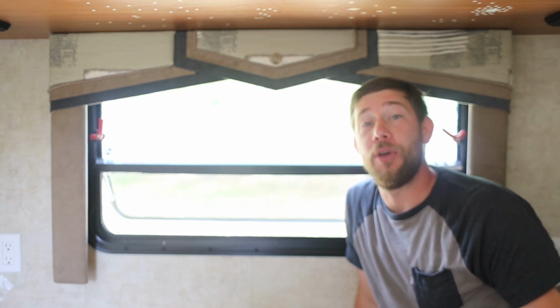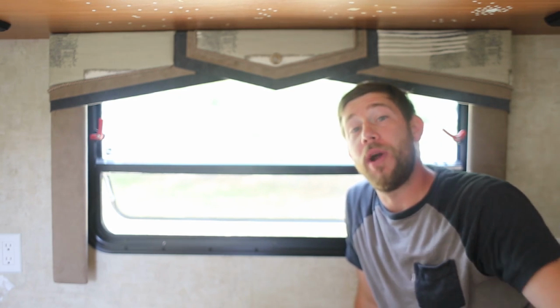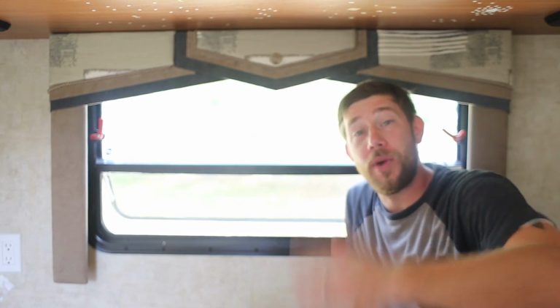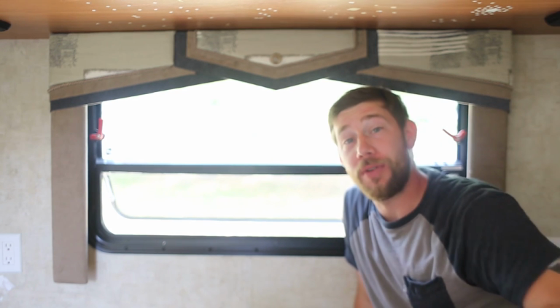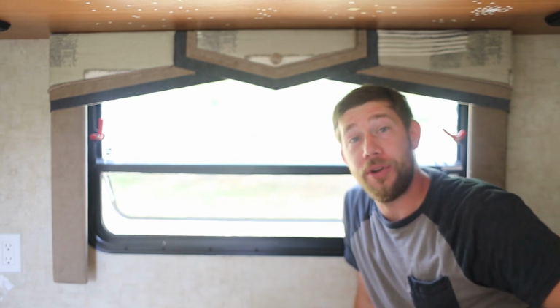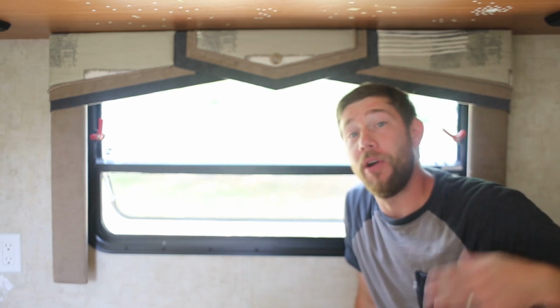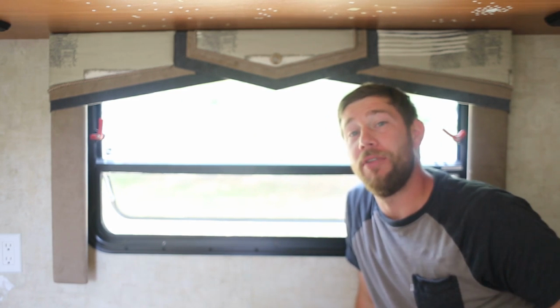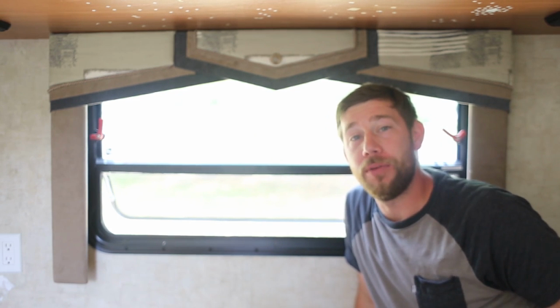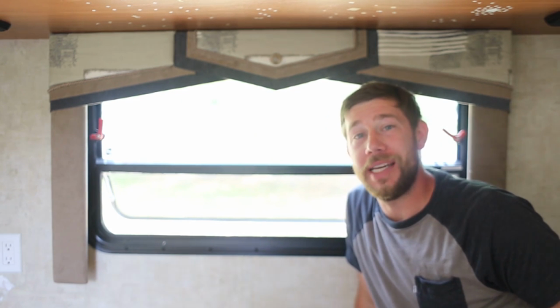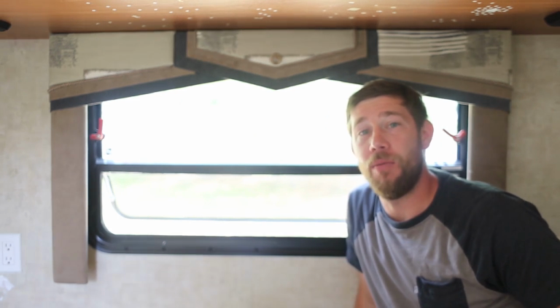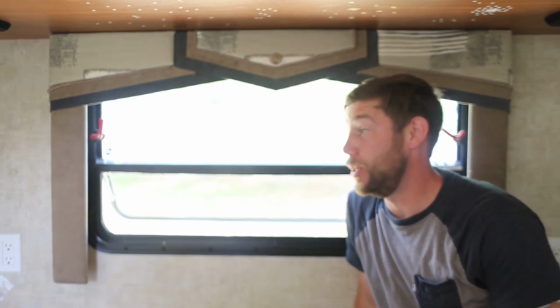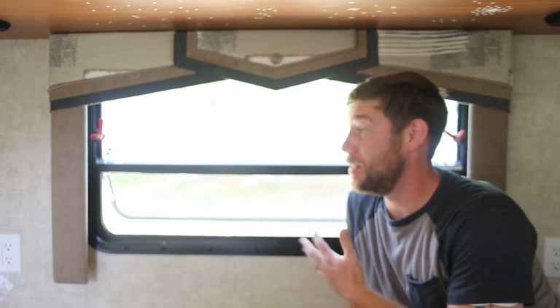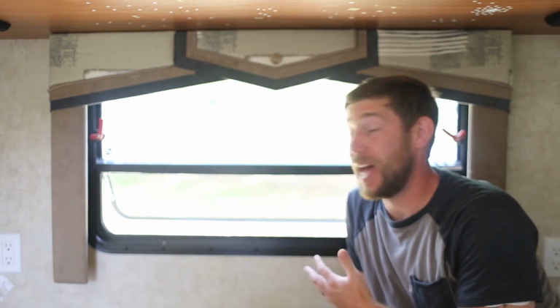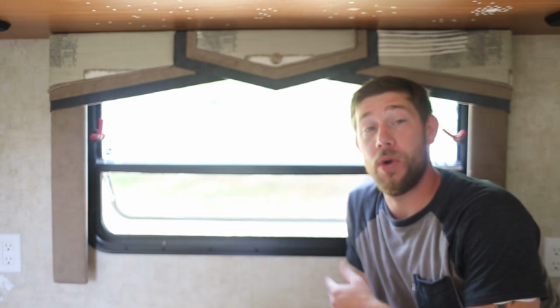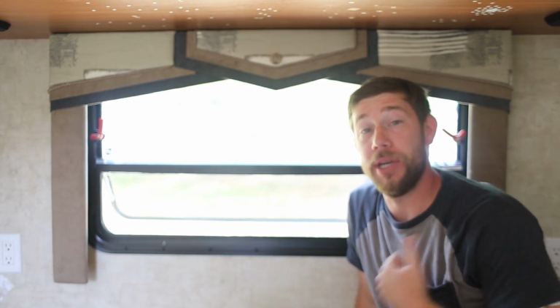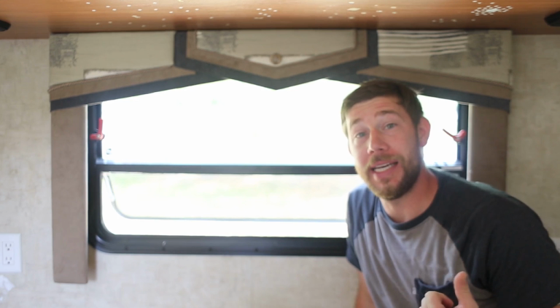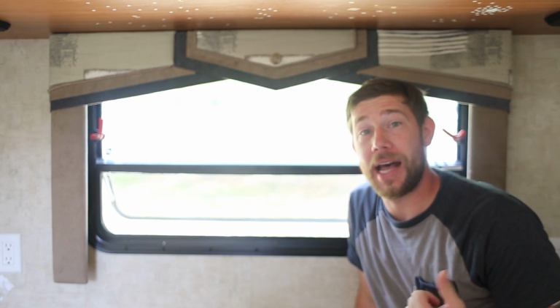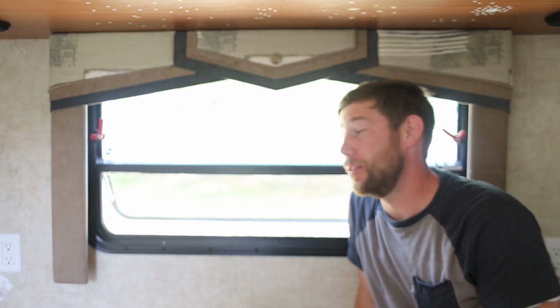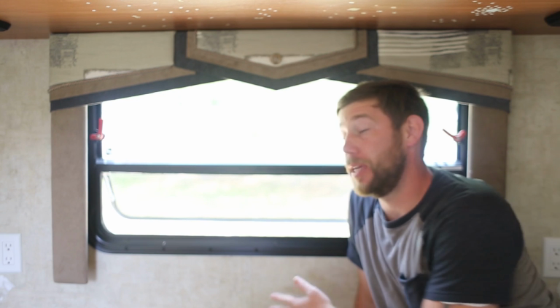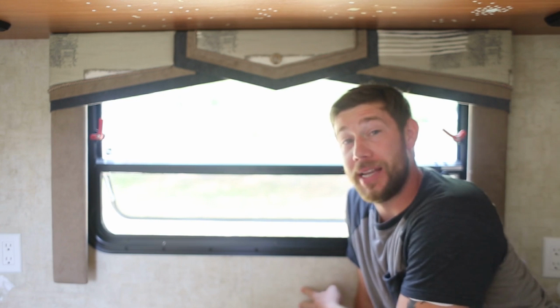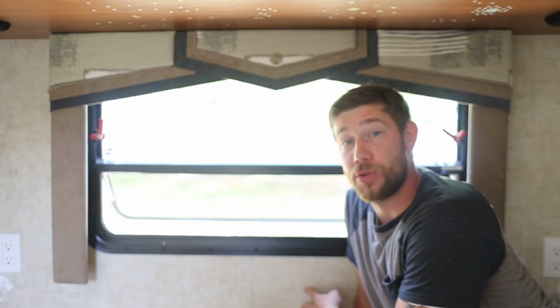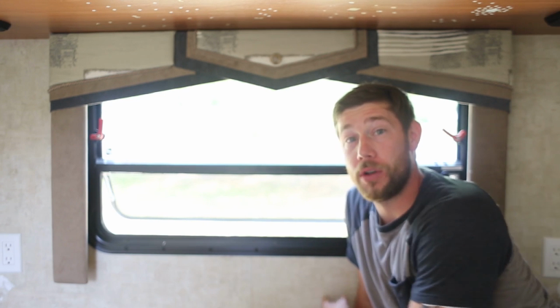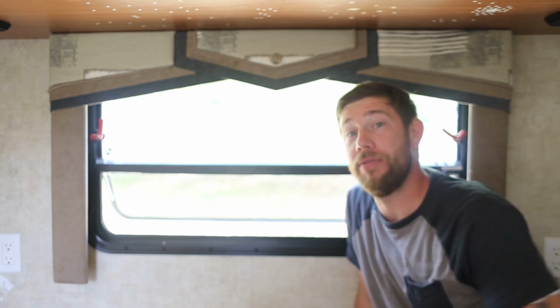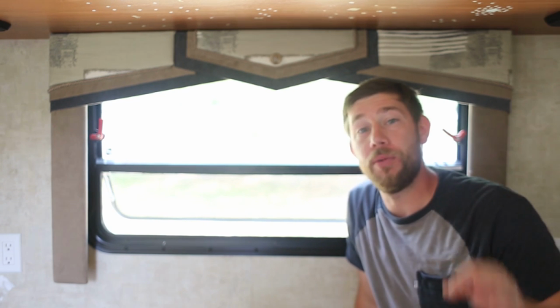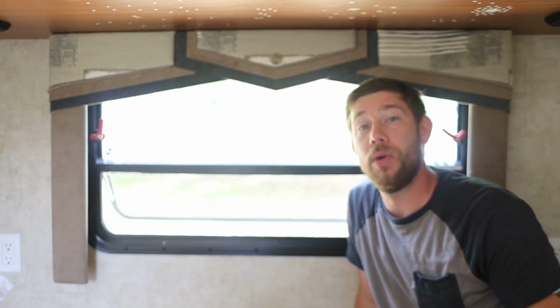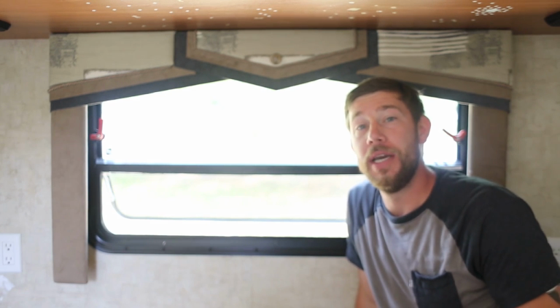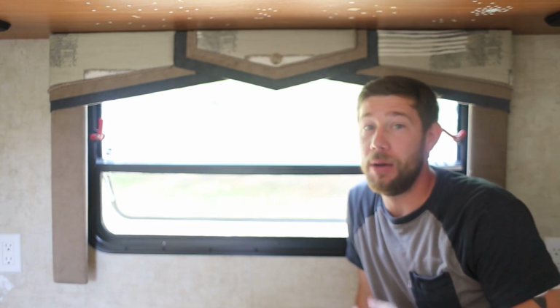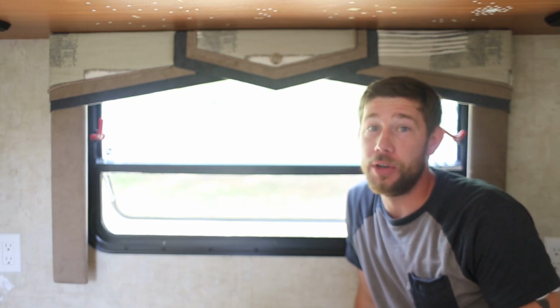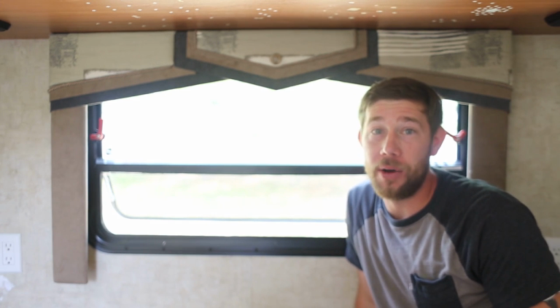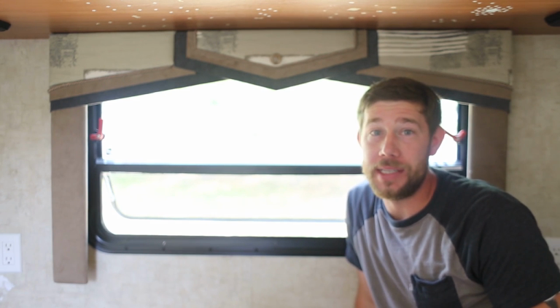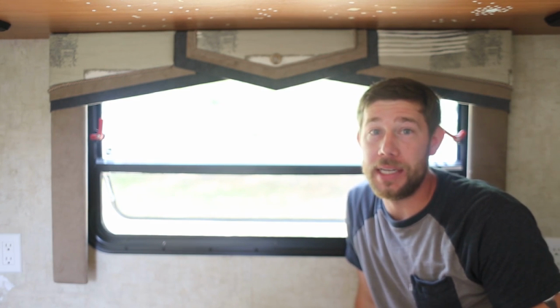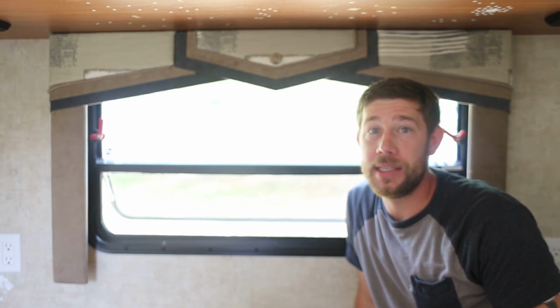Now throughout the rest of our unit, we already have all of them taken out, but we do have this last one that we need to get out of here so we can paint this wall. So I figured real quick, I would show you how easy it is.